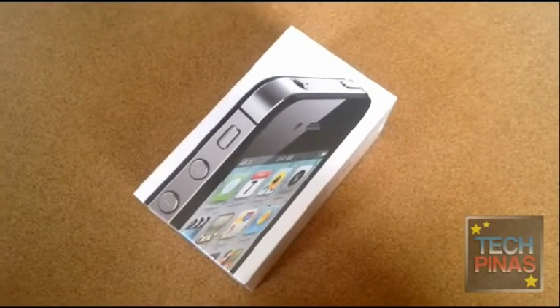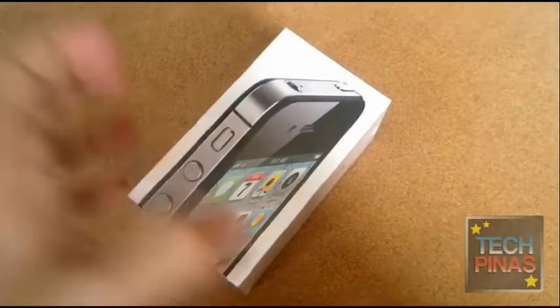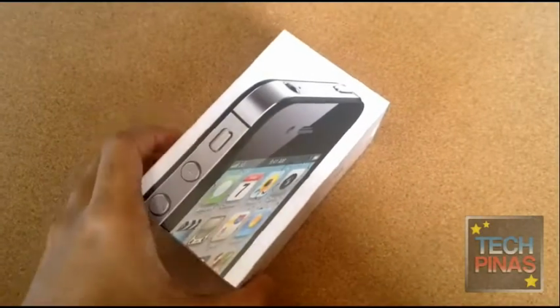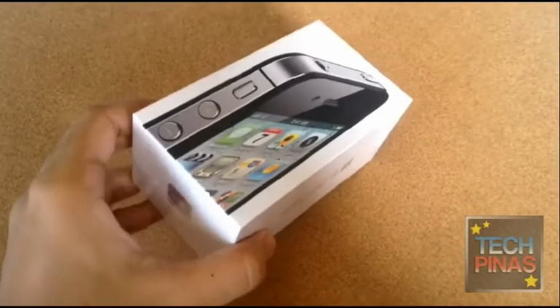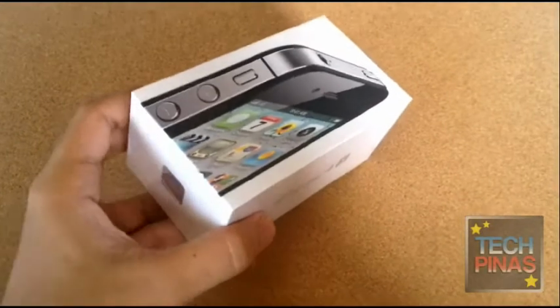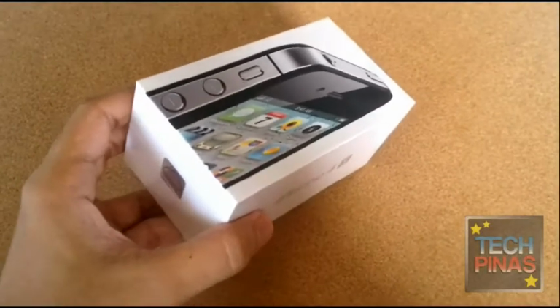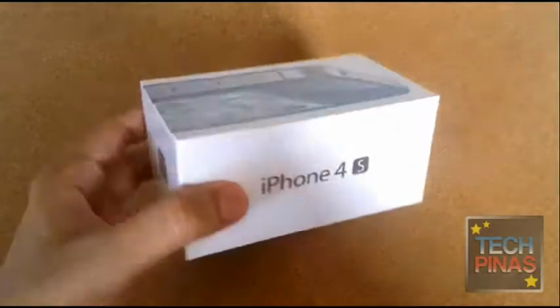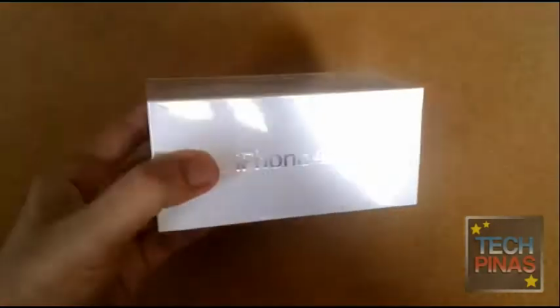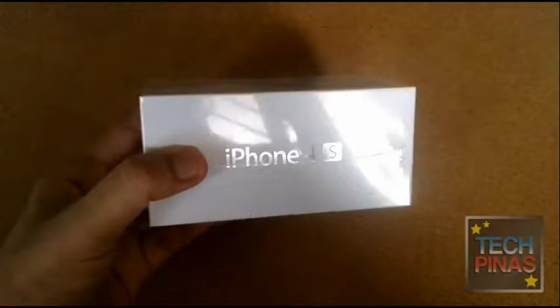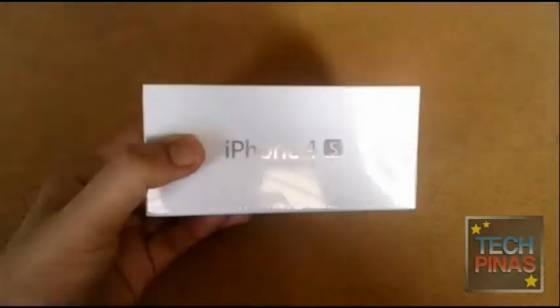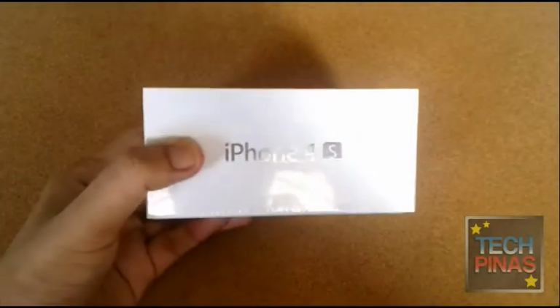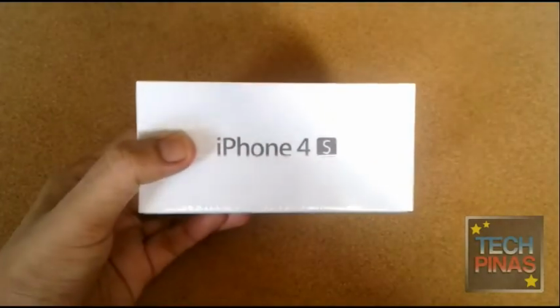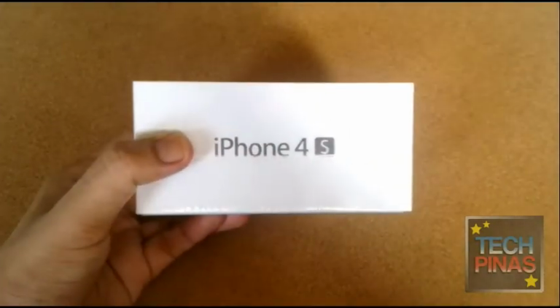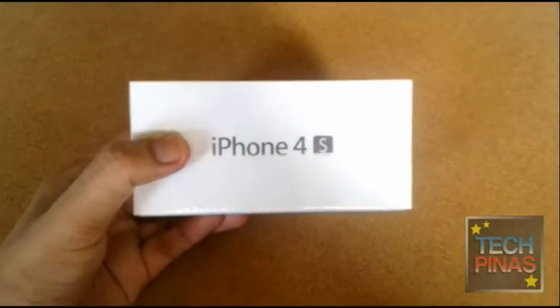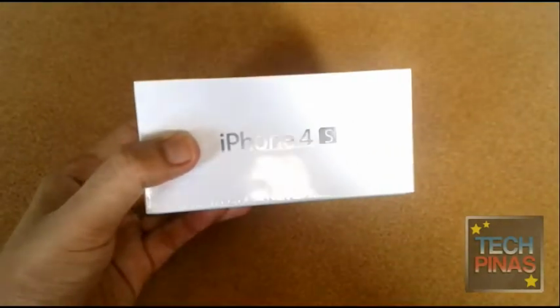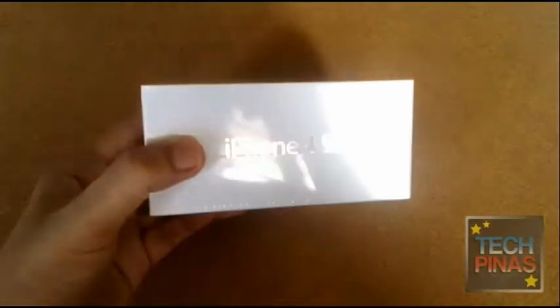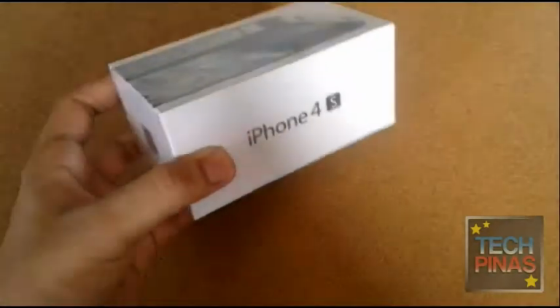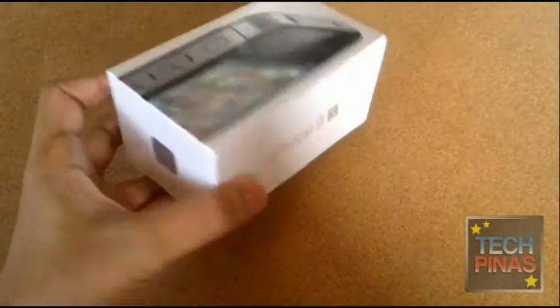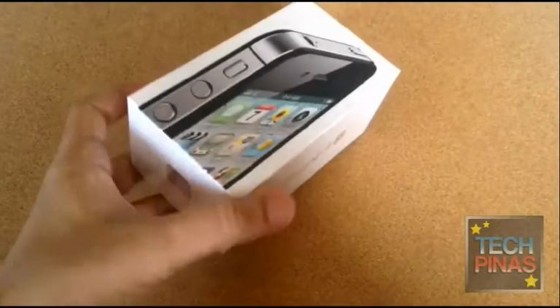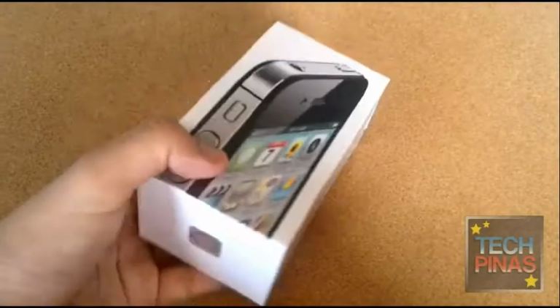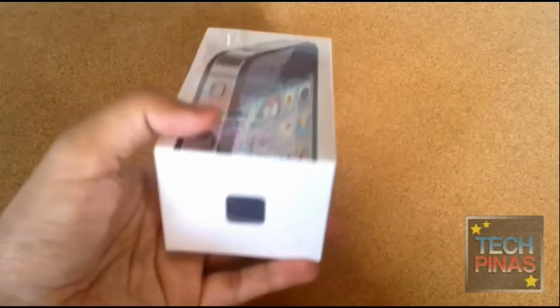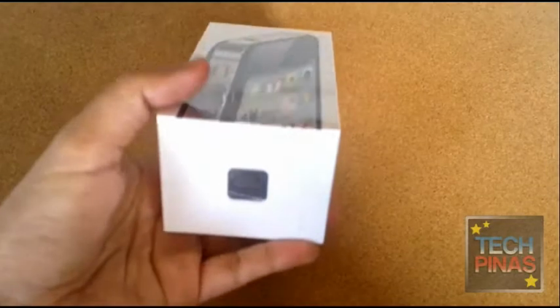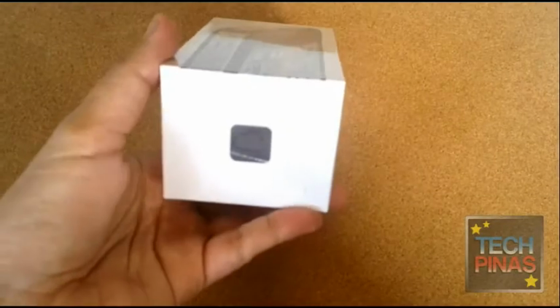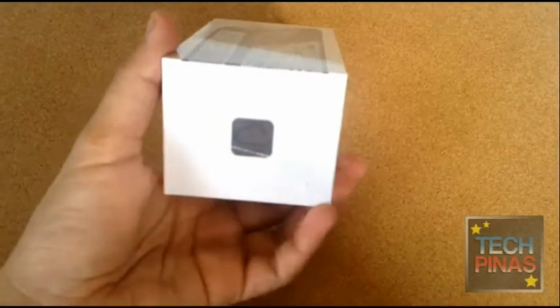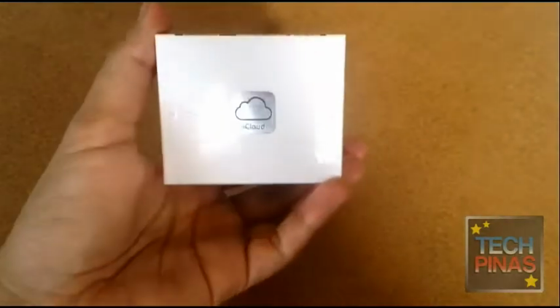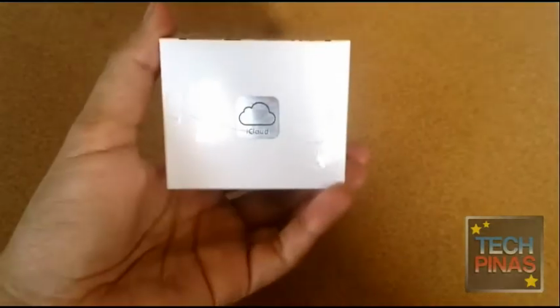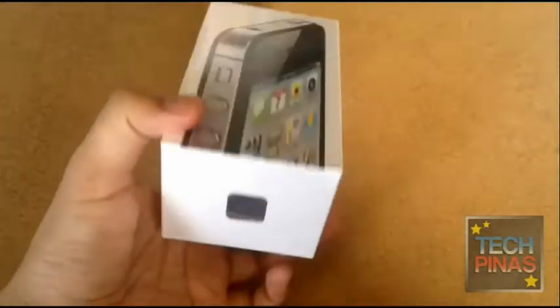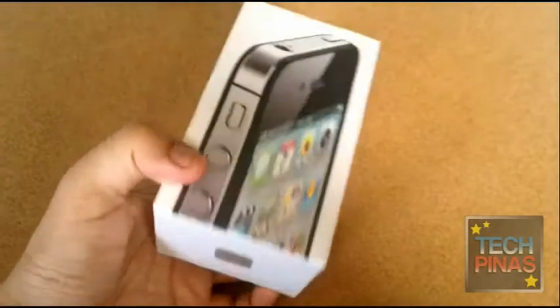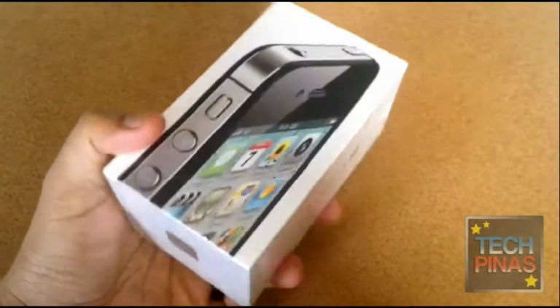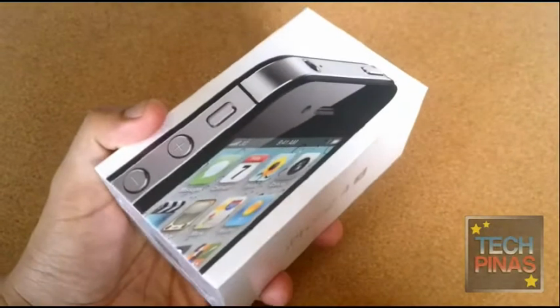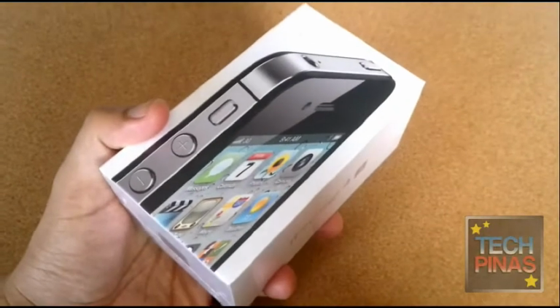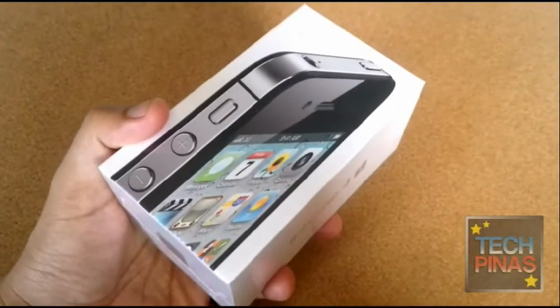This is a quick unboxing of the Smart iPhone 4S. Smart Communications is now an official carrier of iPhone in the Philippines, so you can get the iPhone 4S via Smart post-paid plans or prepaid kit.